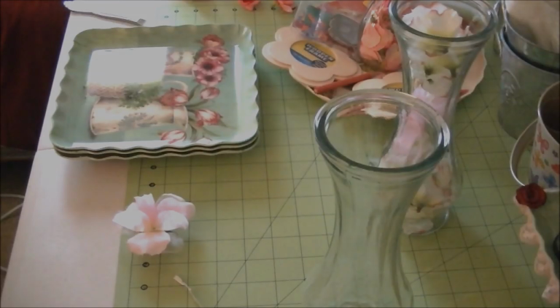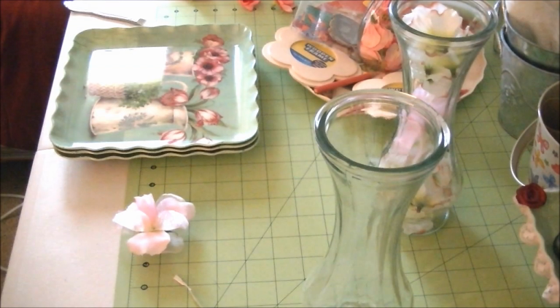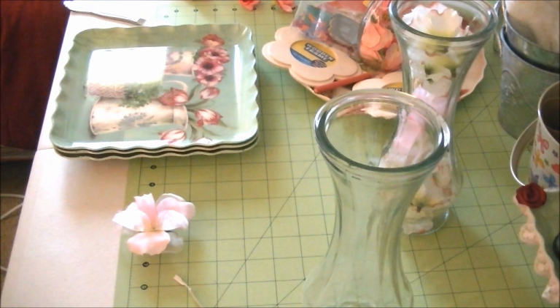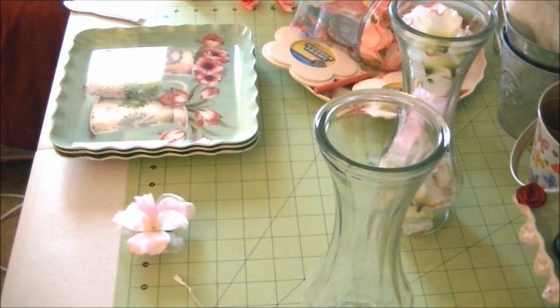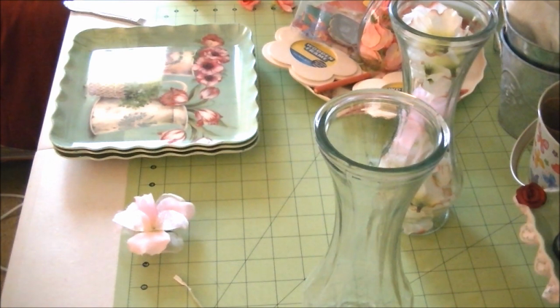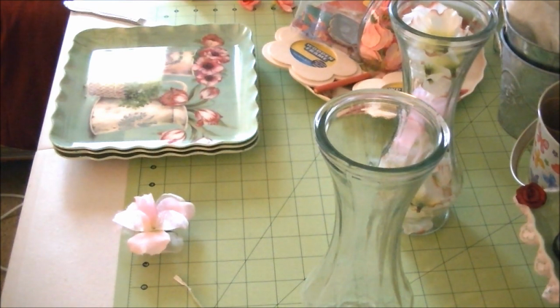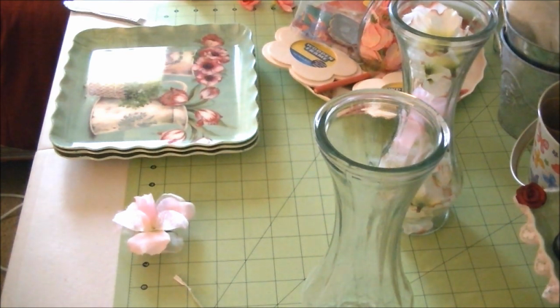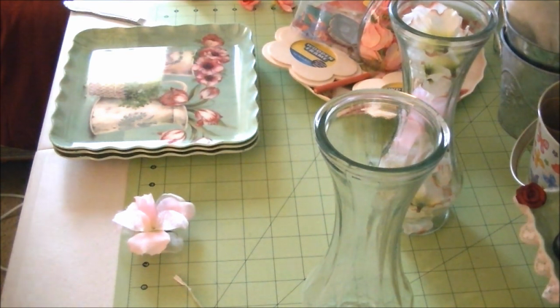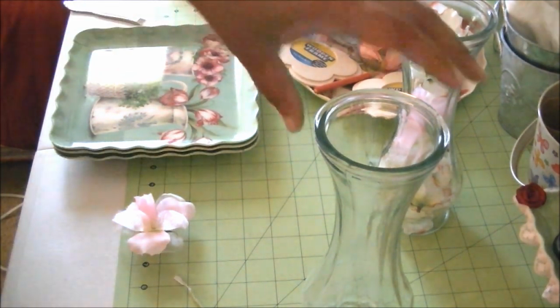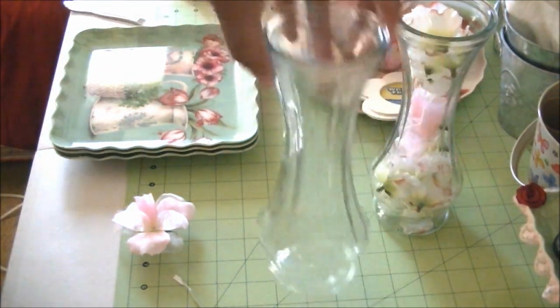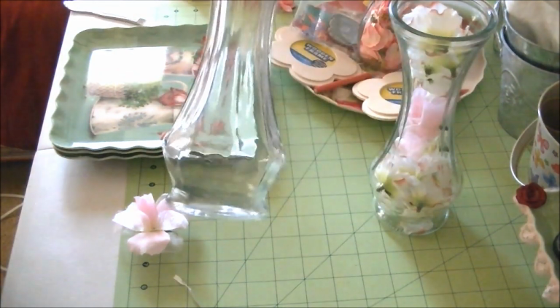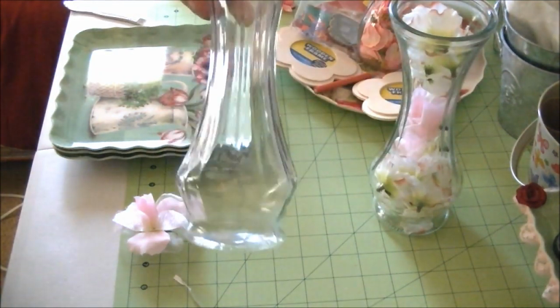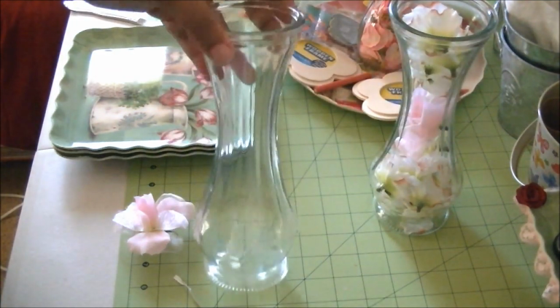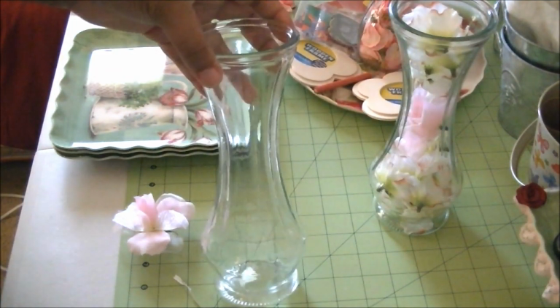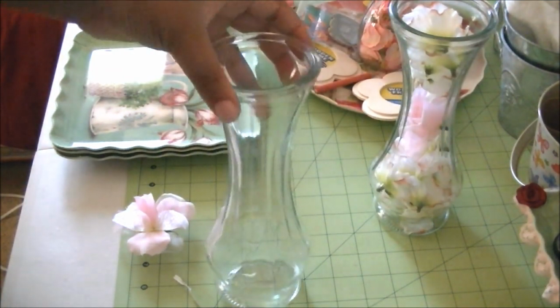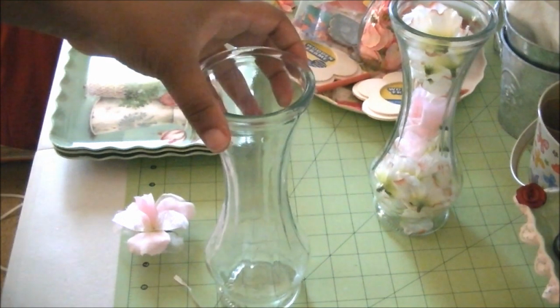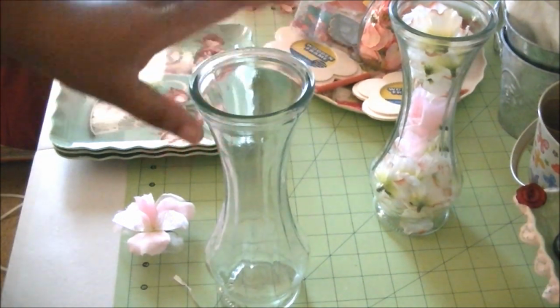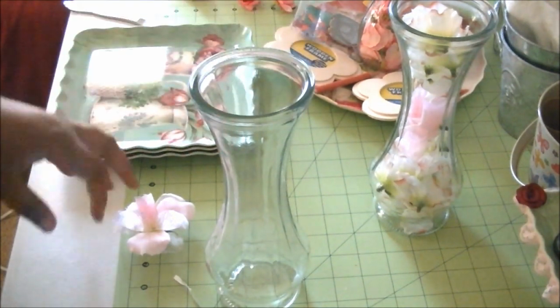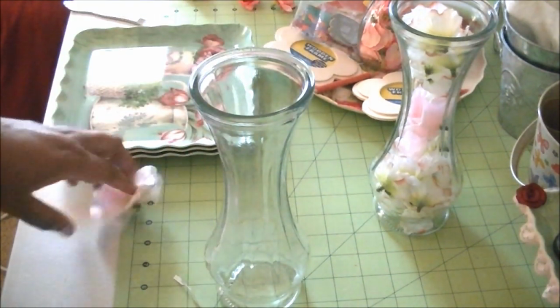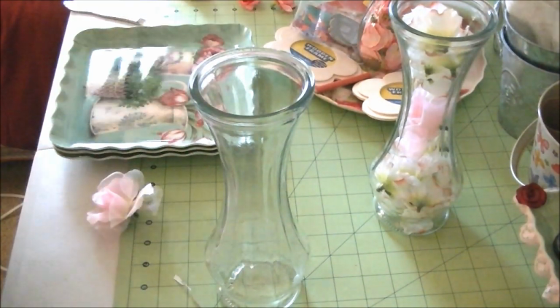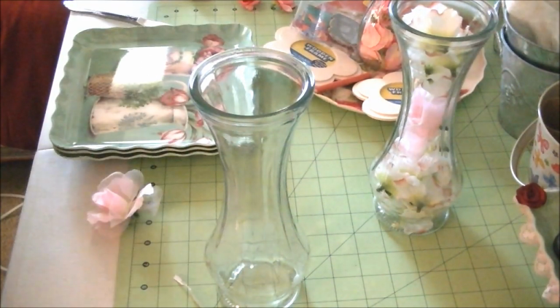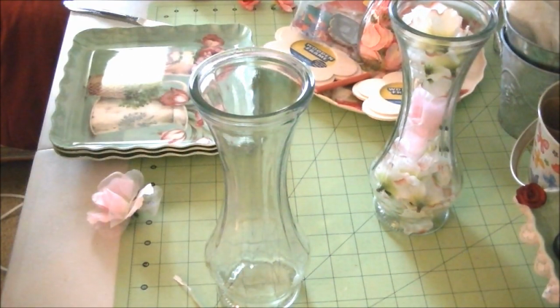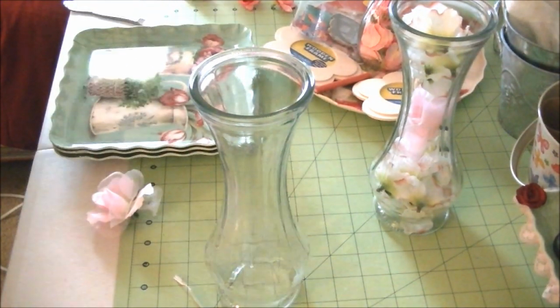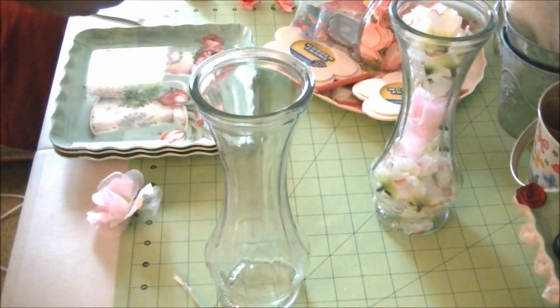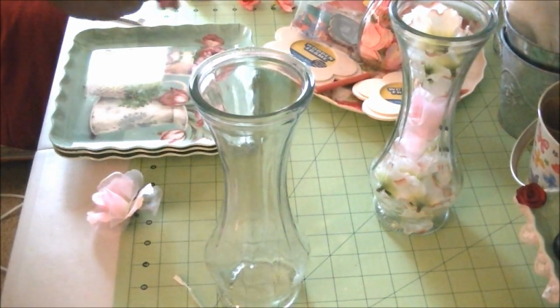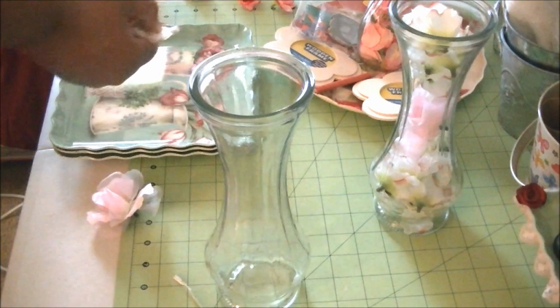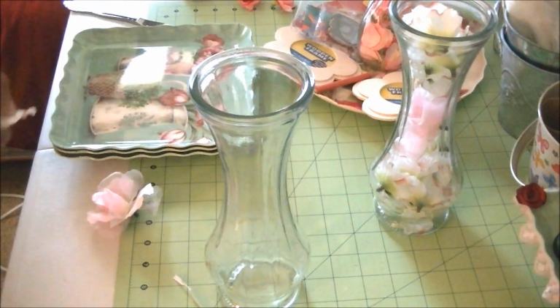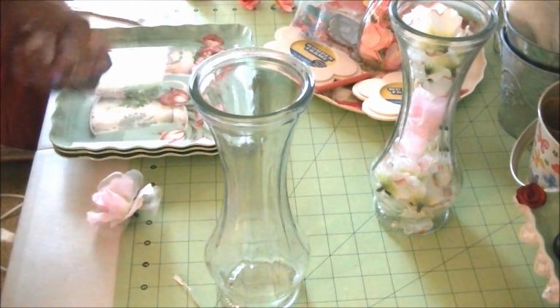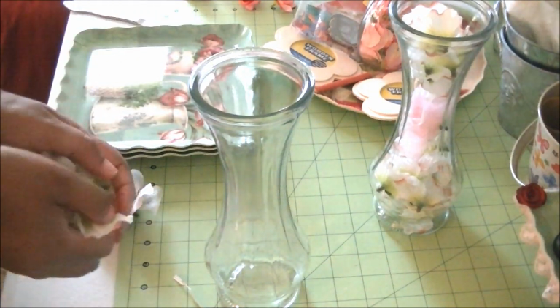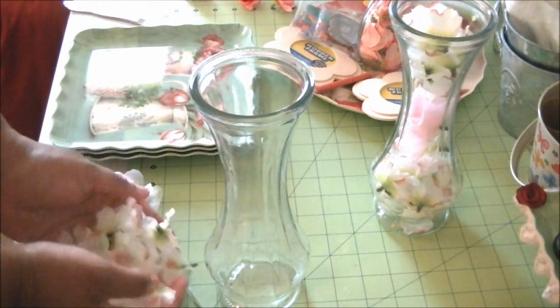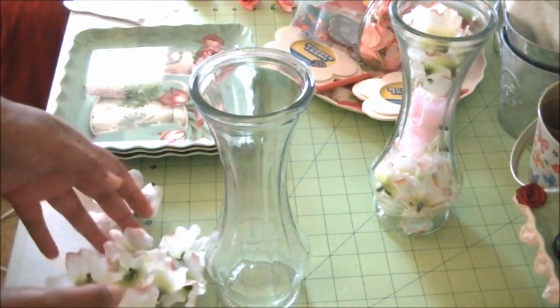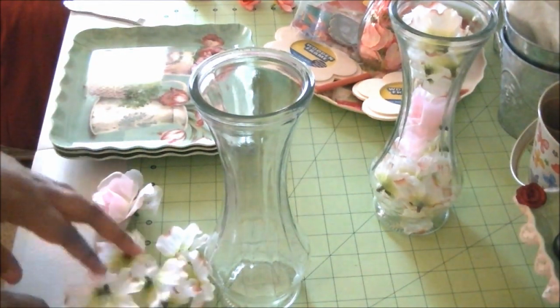I'm going to show you how I'm going to put the flowers in this vase. I got this vase from the Dollar Tree, and I got these little flowers from the Dollar Tree, and these little flowers here.